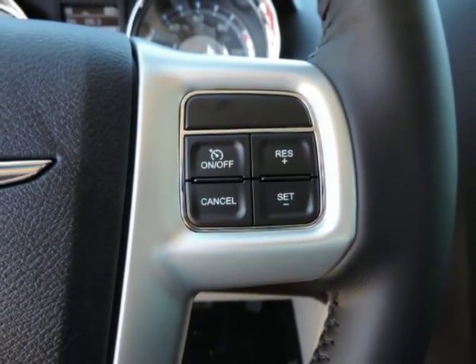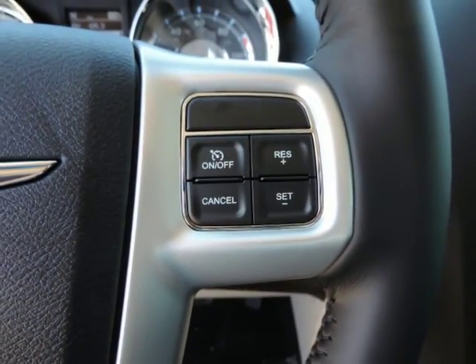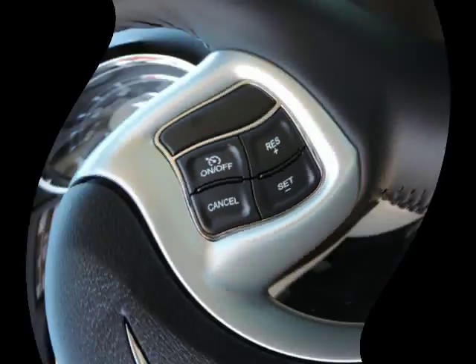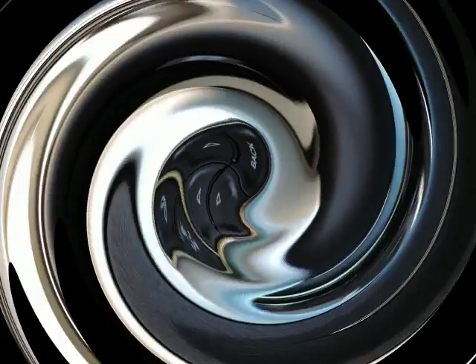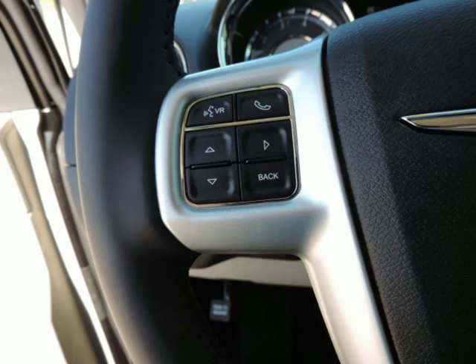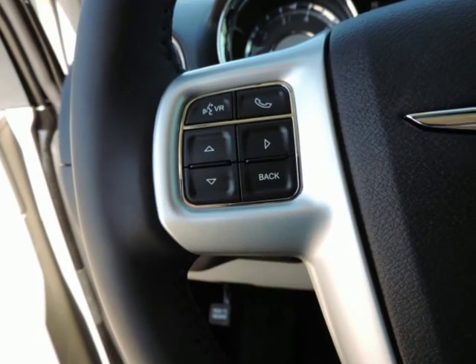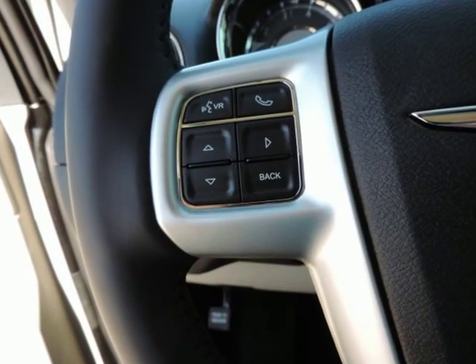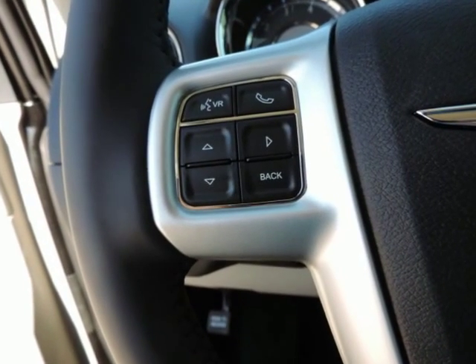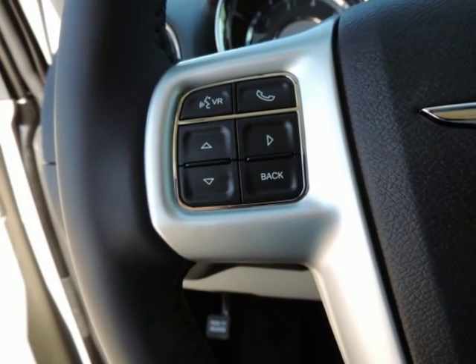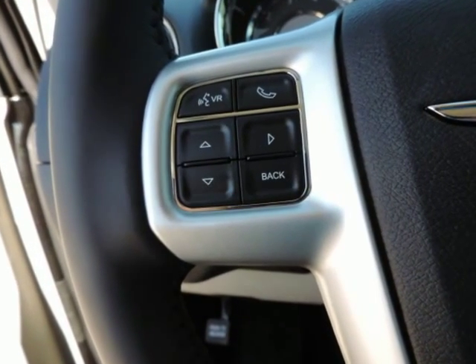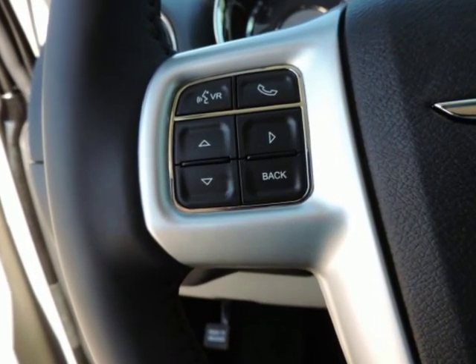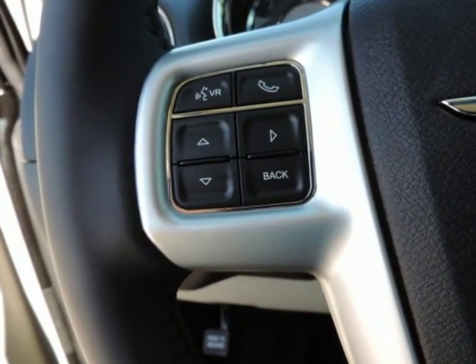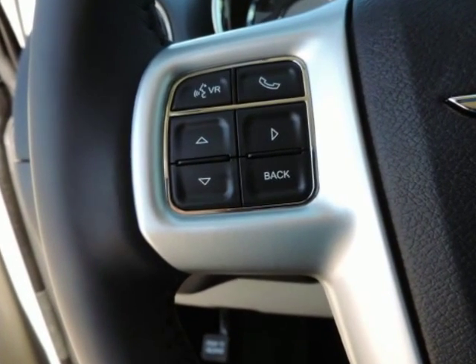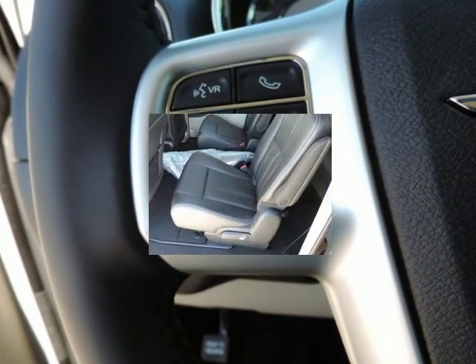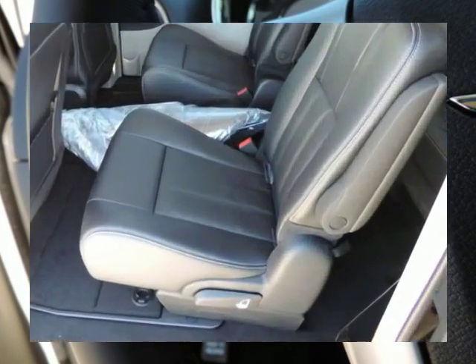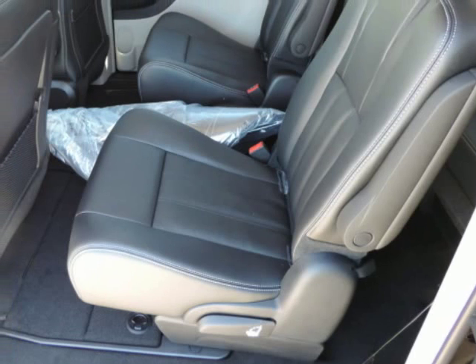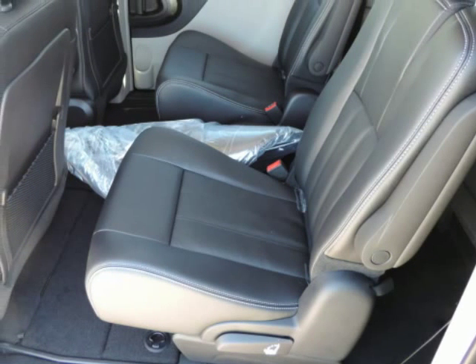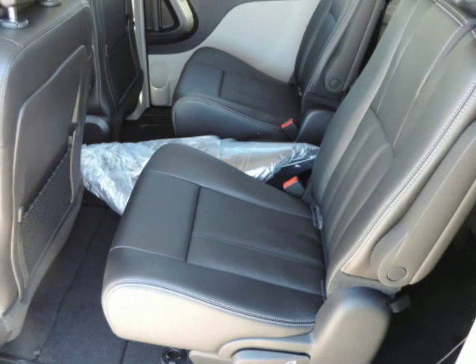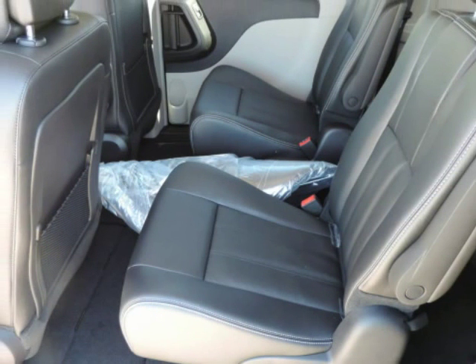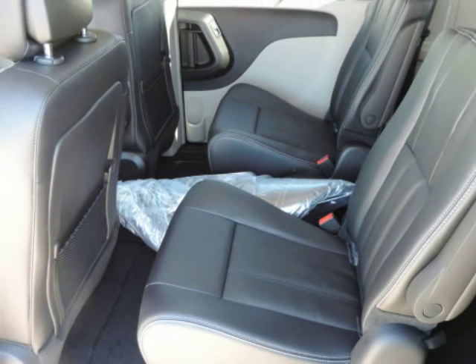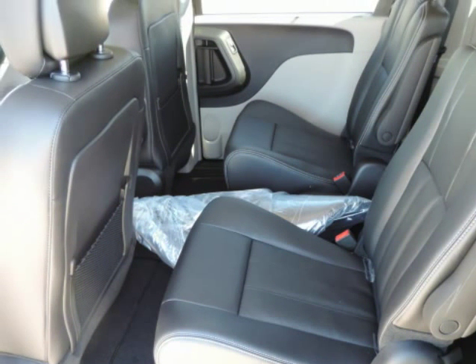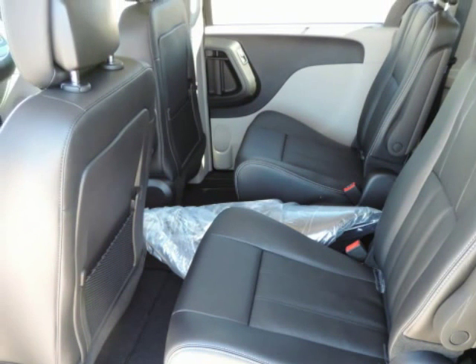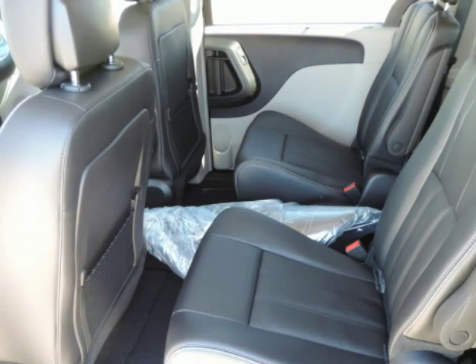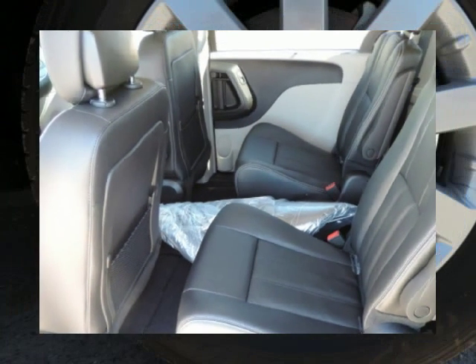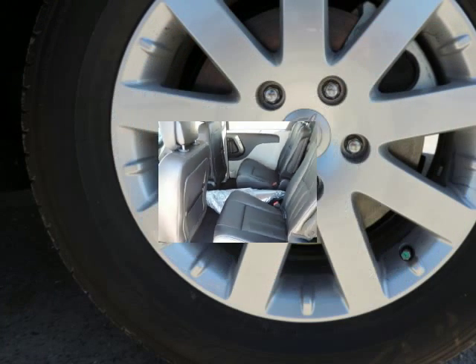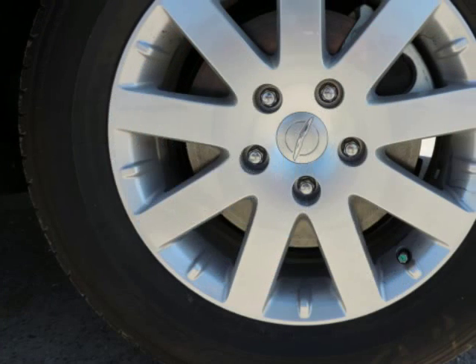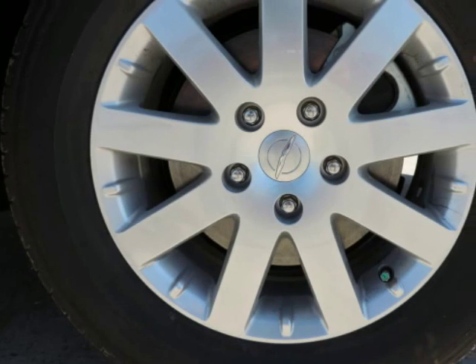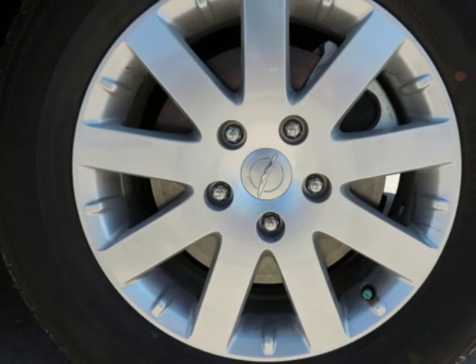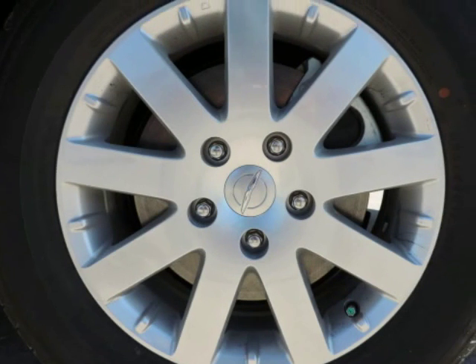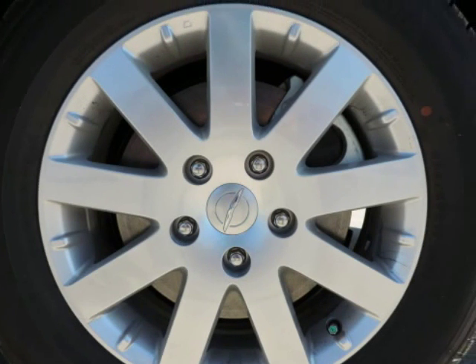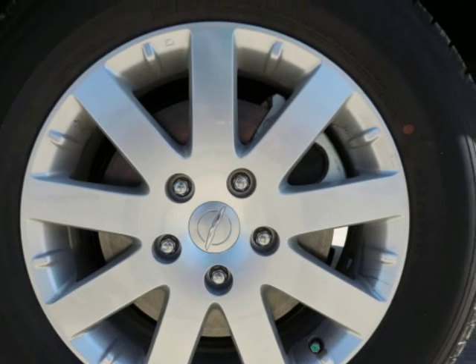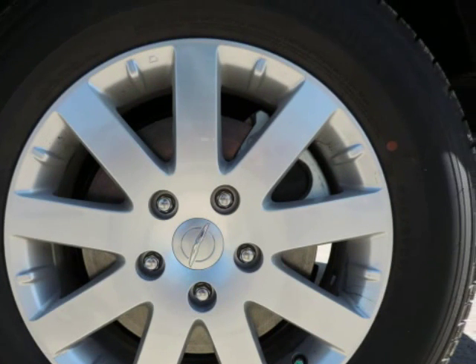At Randall New Chrysler Dodge Jeep Ram, our goal is to provide you with an excellent vehicle purchase and ownership experience. For the finest in personal customer service, please contact the internet department directly through this website.